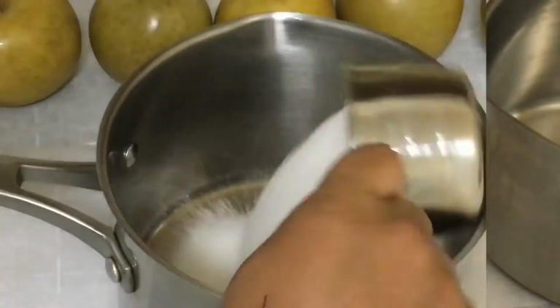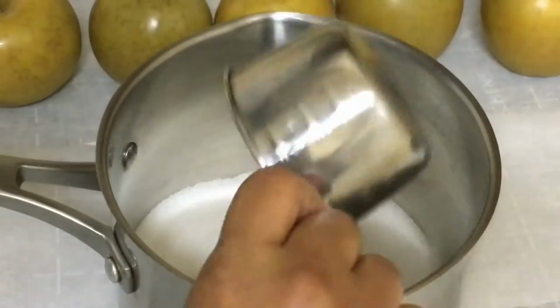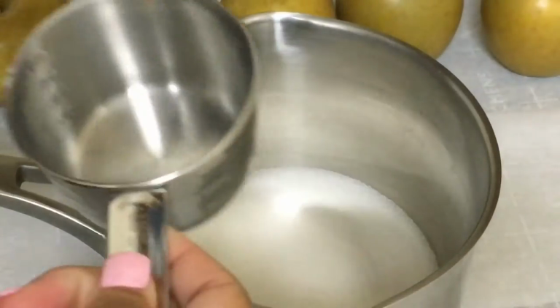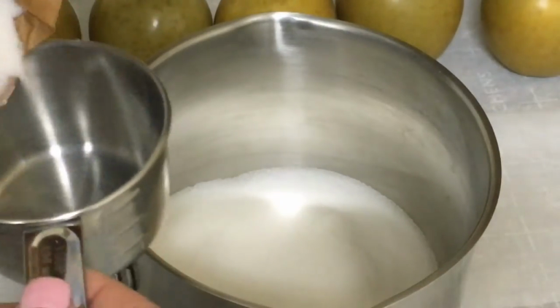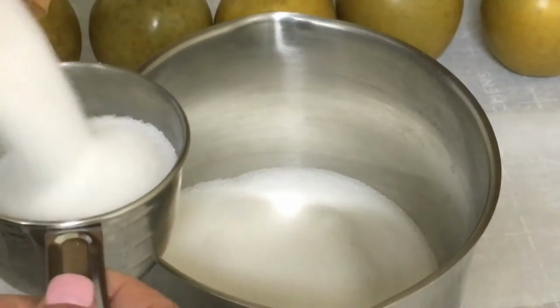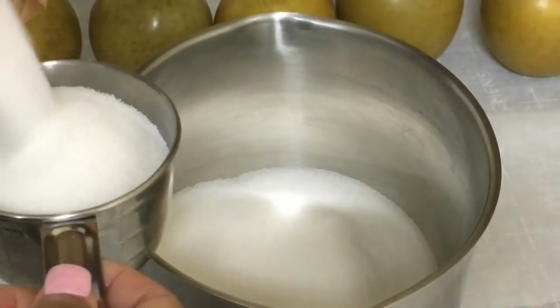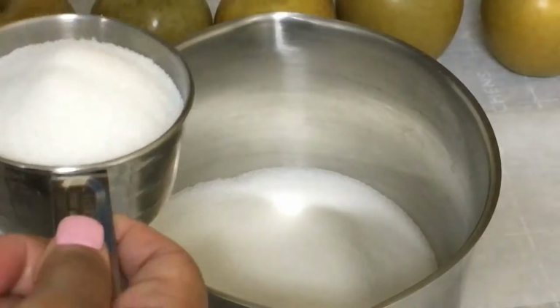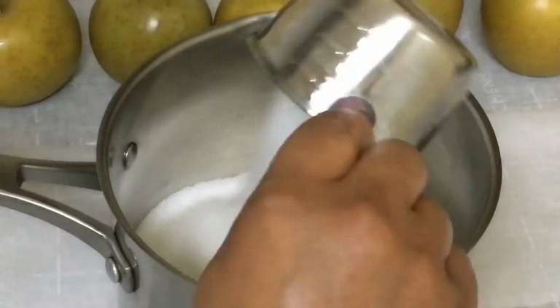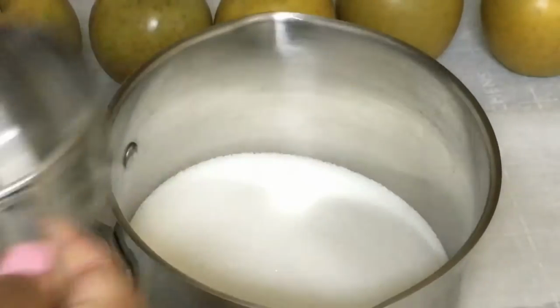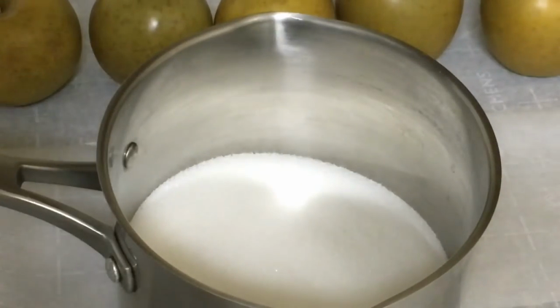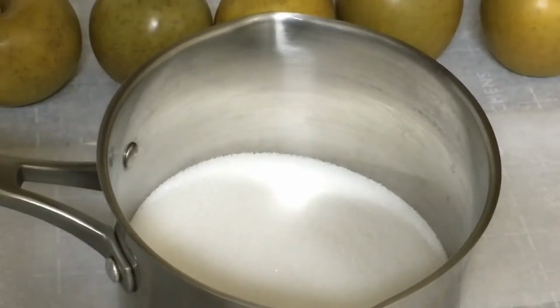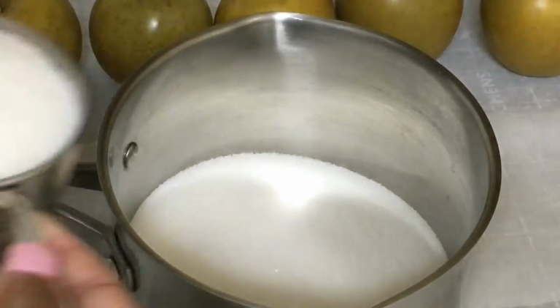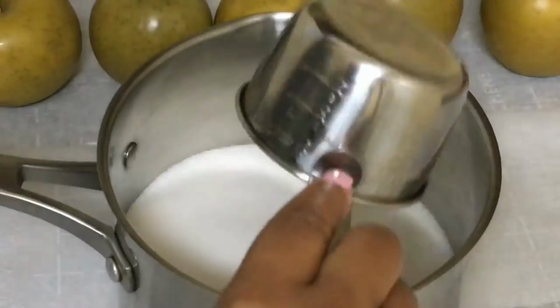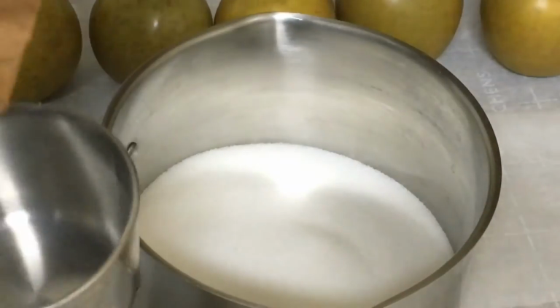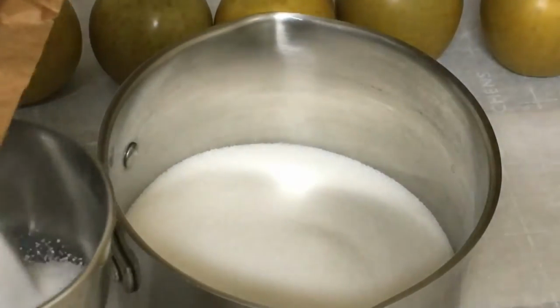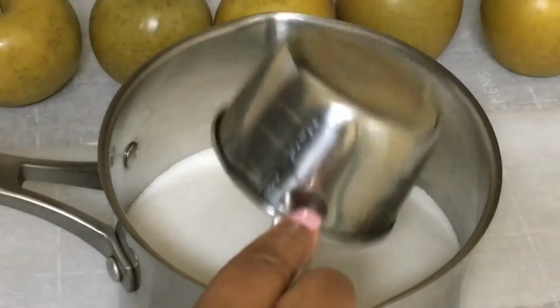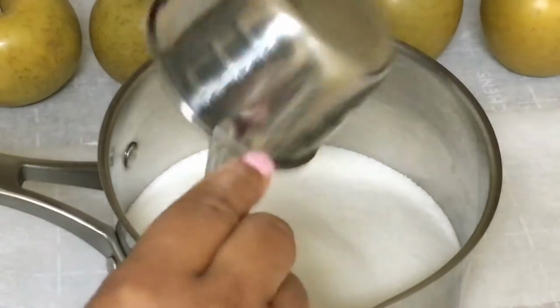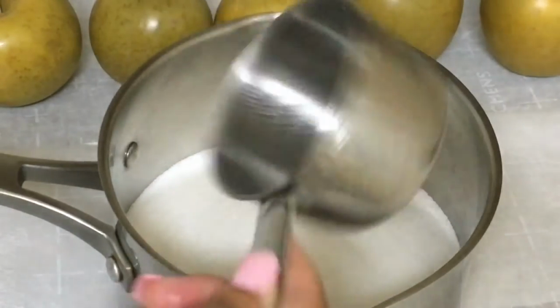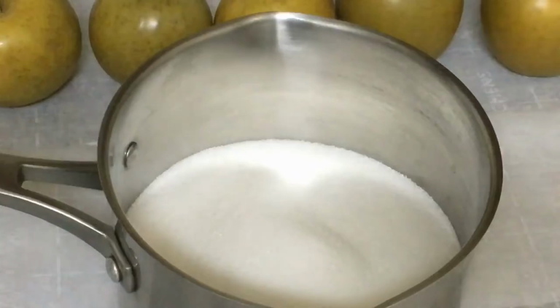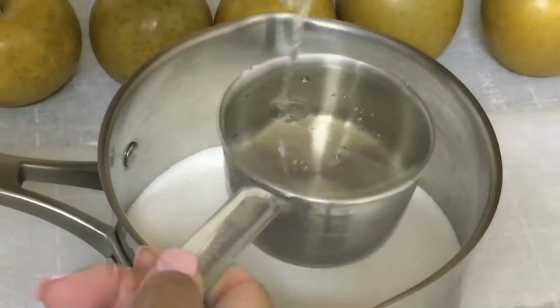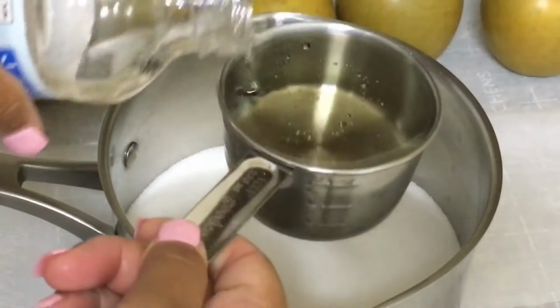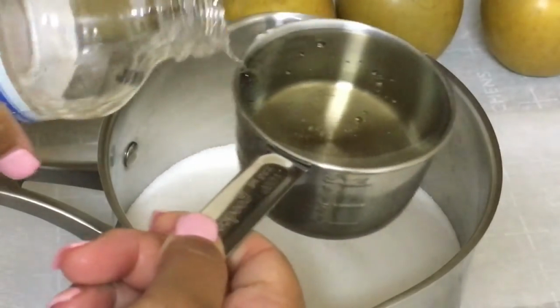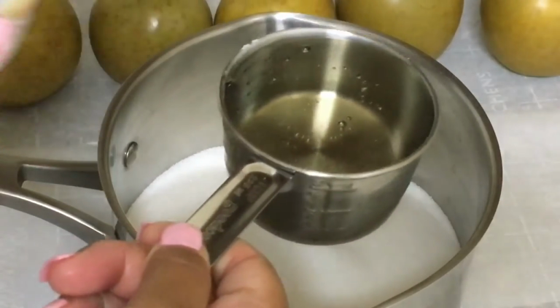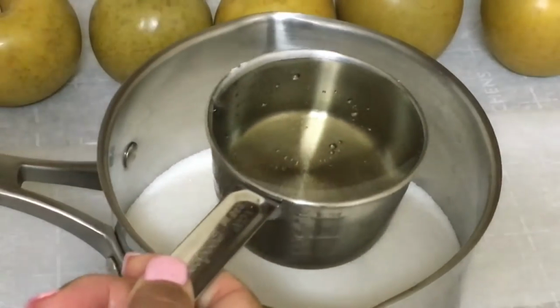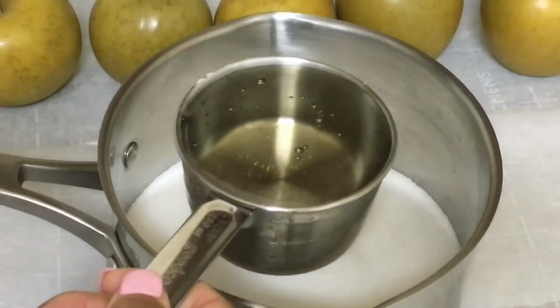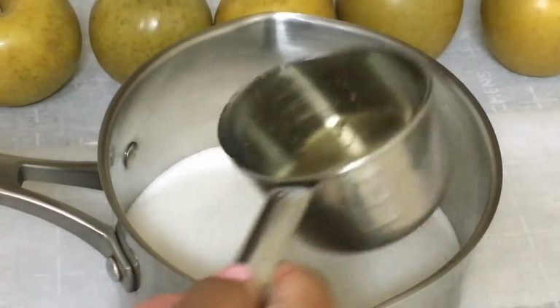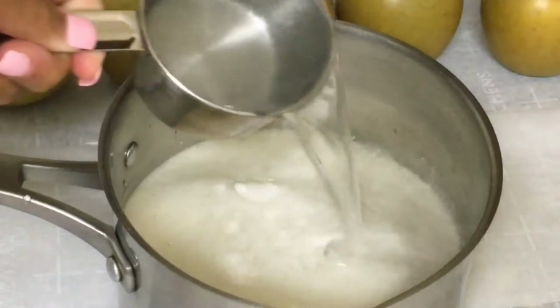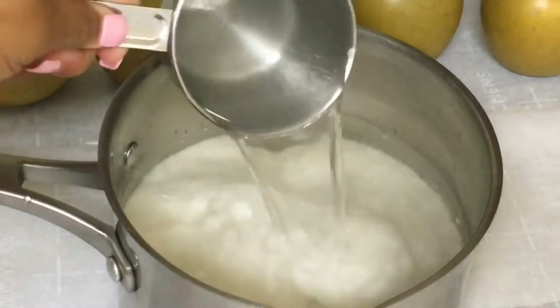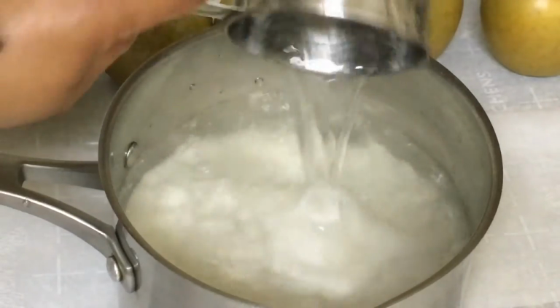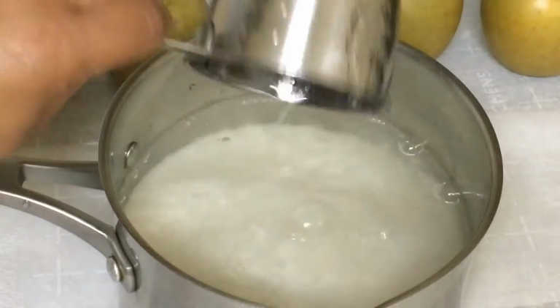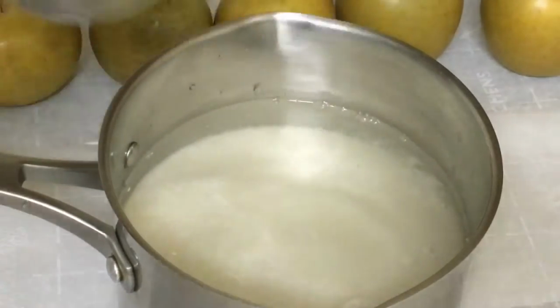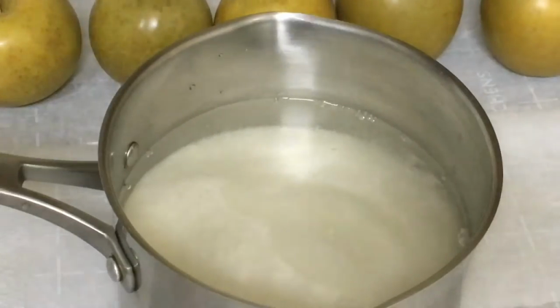I'm using the 4-3-1 candy apple recipe to ensure the perfect crunch and flavor. That's 4 cups of sugar, 1 cup of light corn syrup, and 3 cups of water.